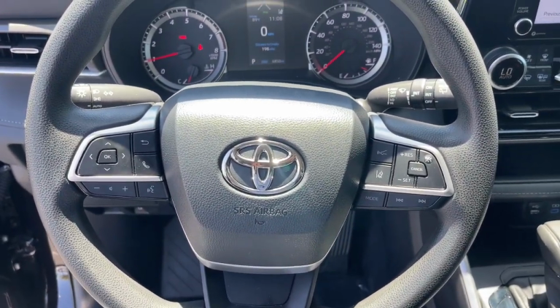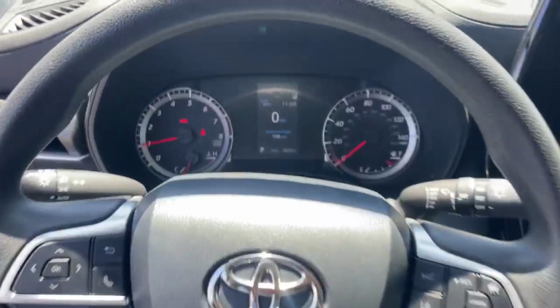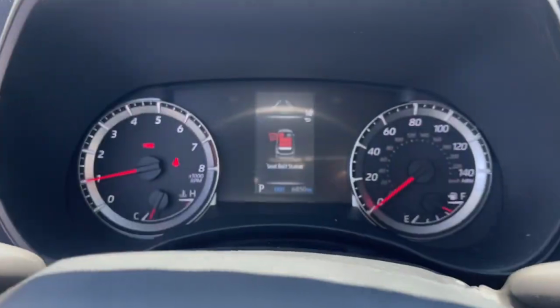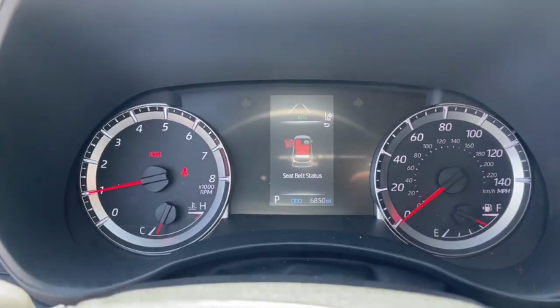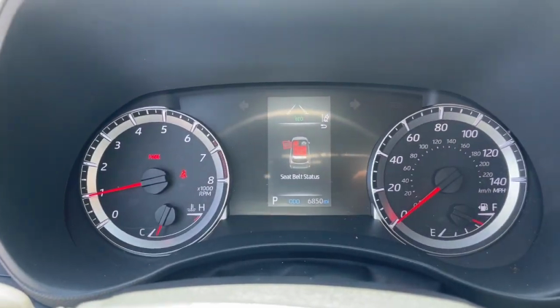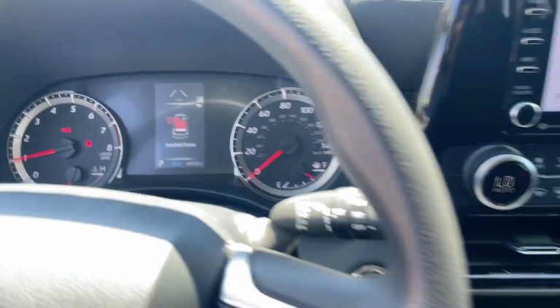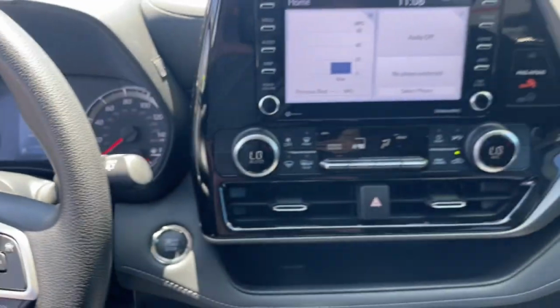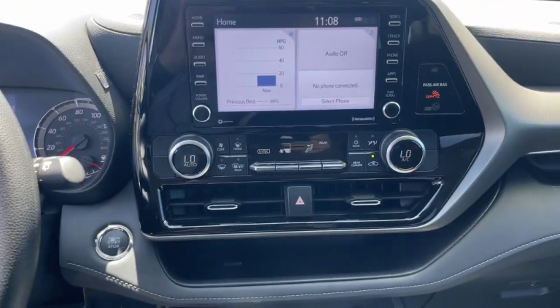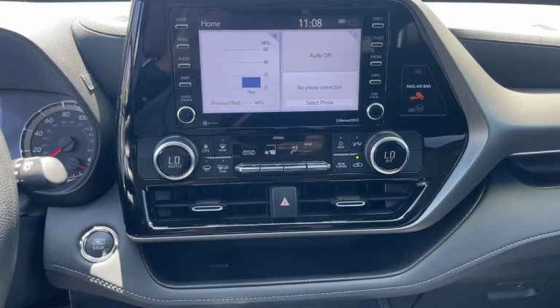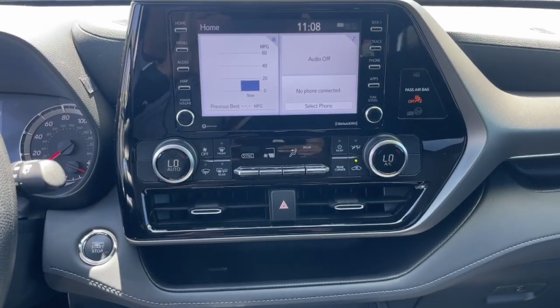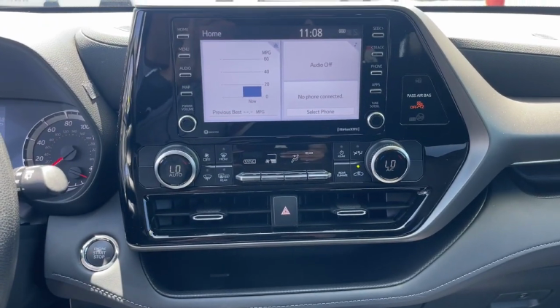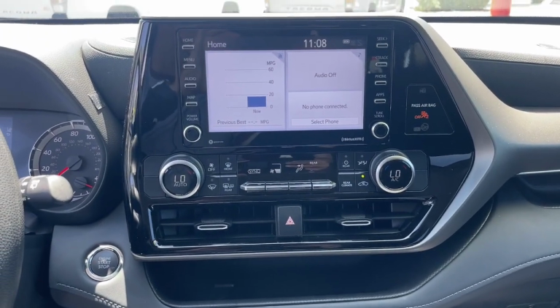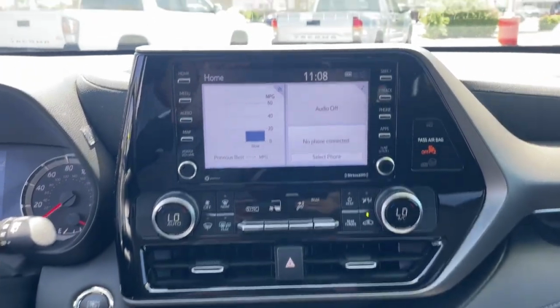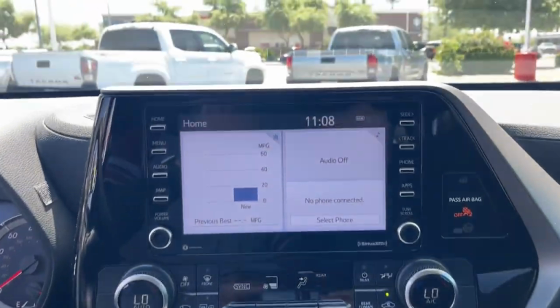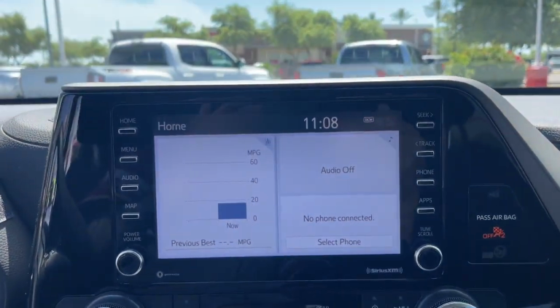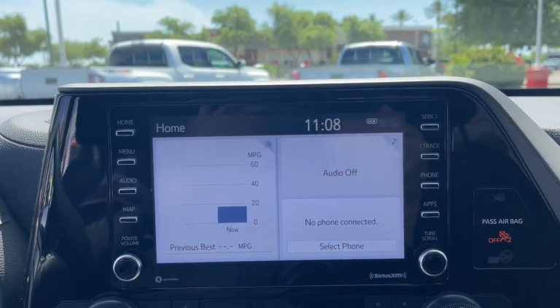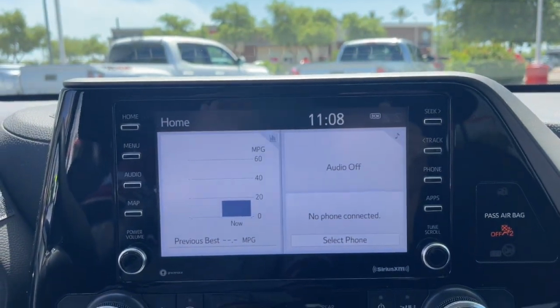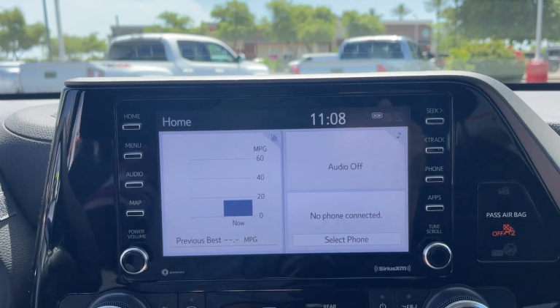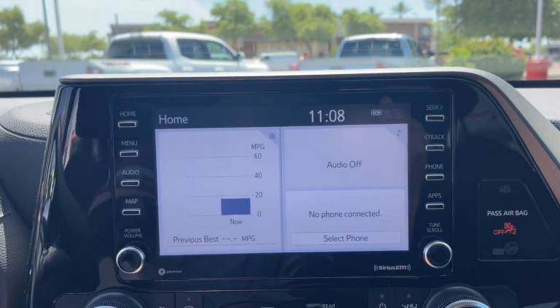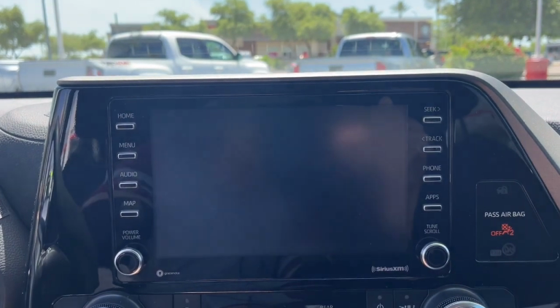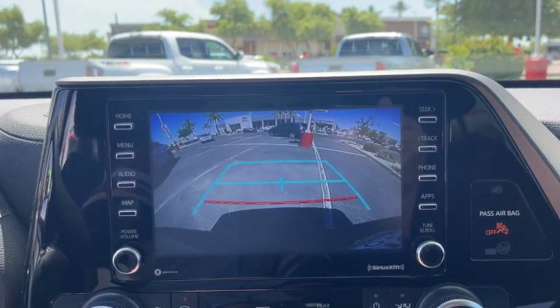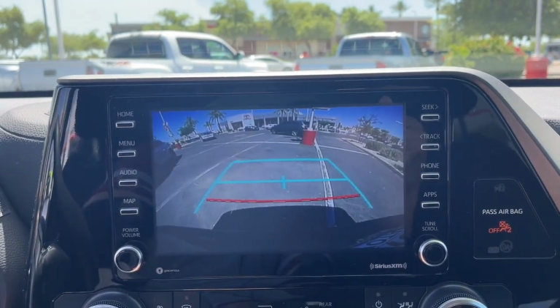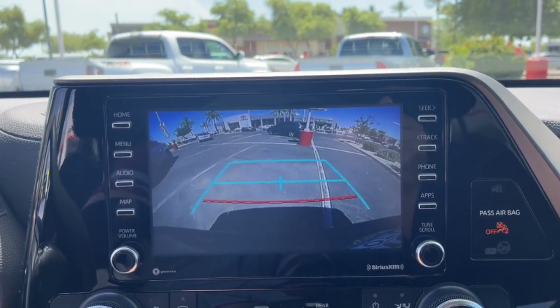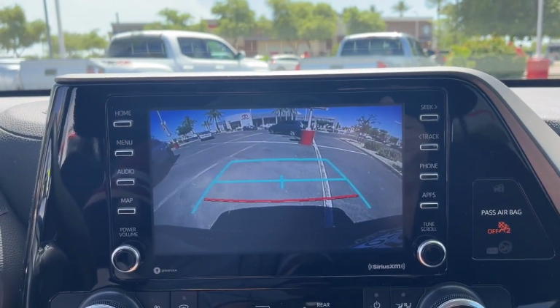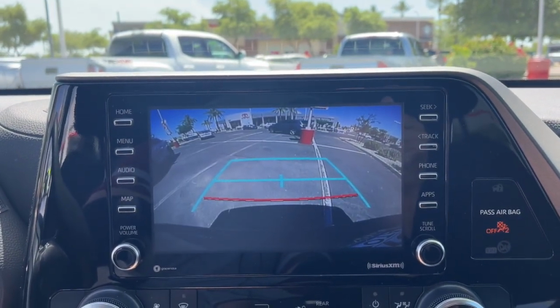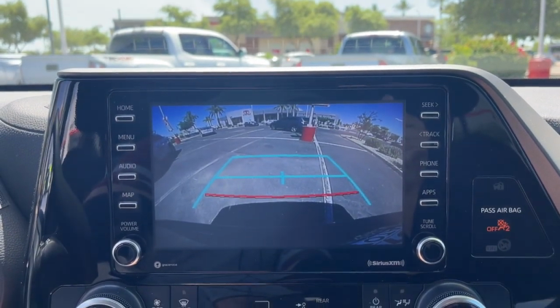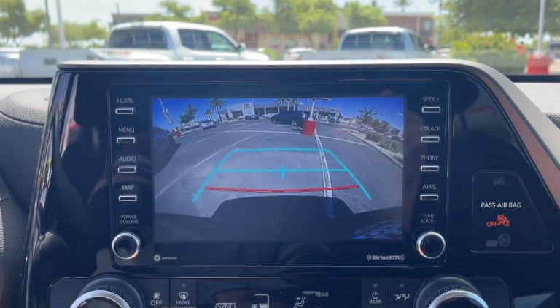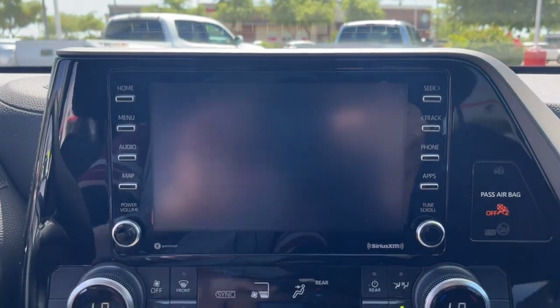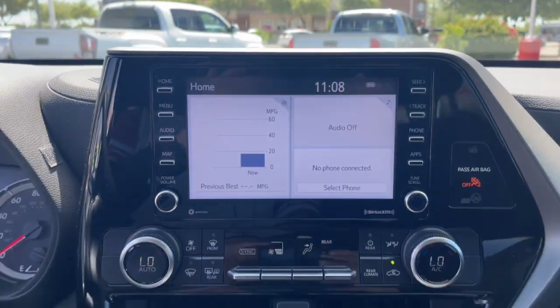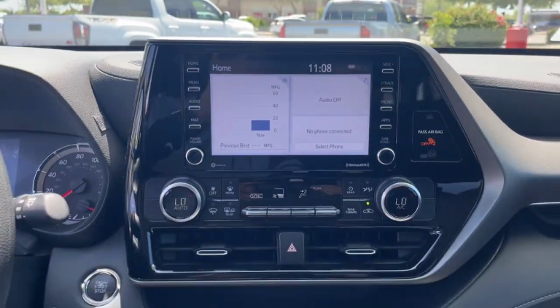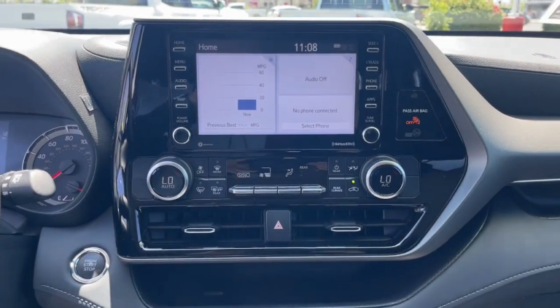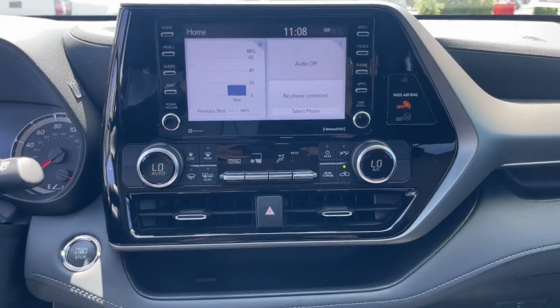Lane departure warning, all-wheel drive, keyless entry, heated mirrors, lane keeping assist, adaptive cruise control, keyless start, satellite radio, backup camera, rear AC.